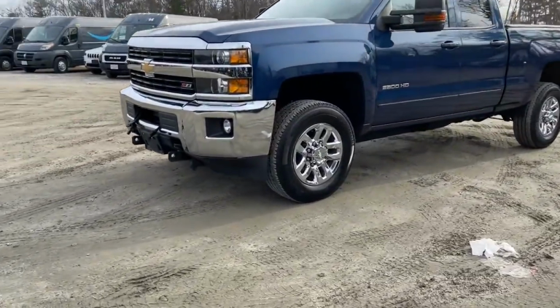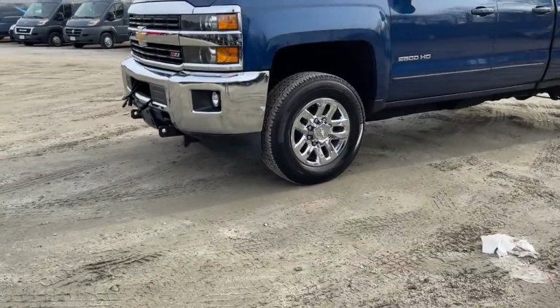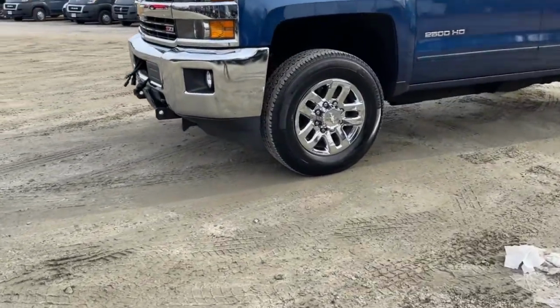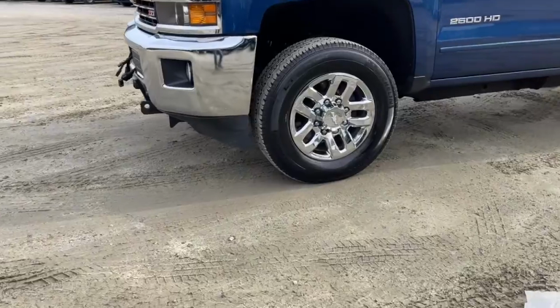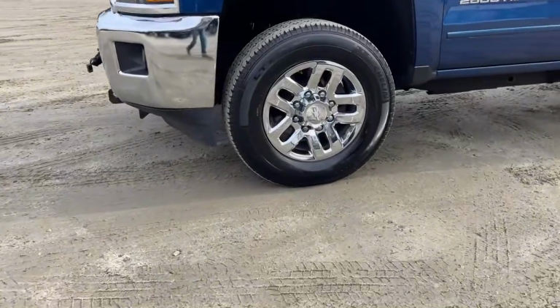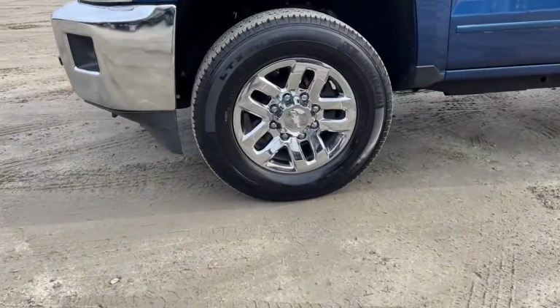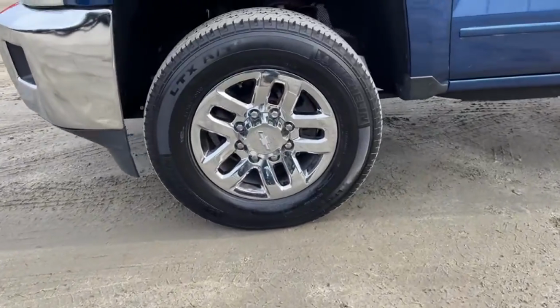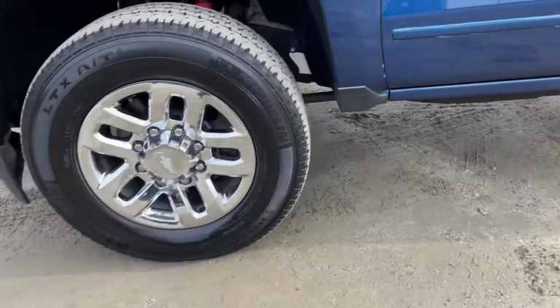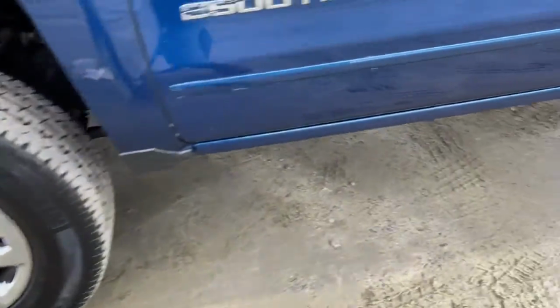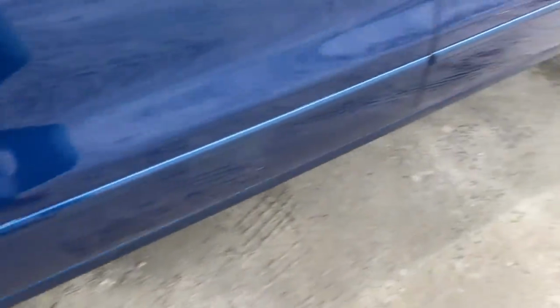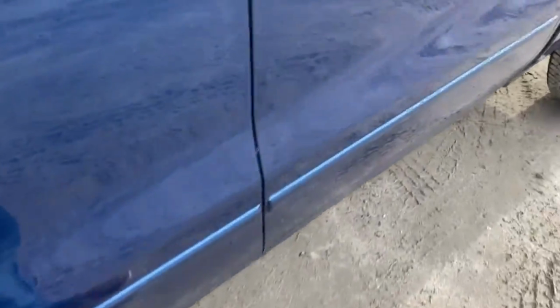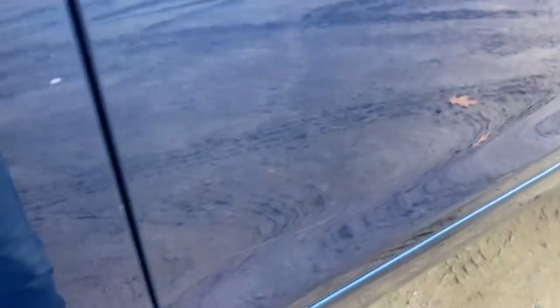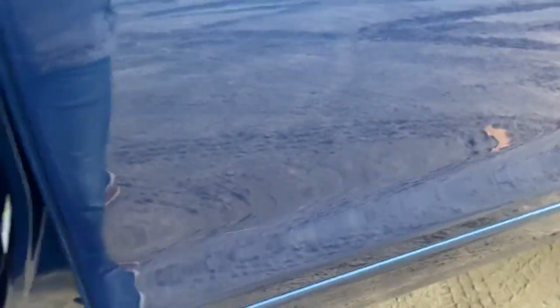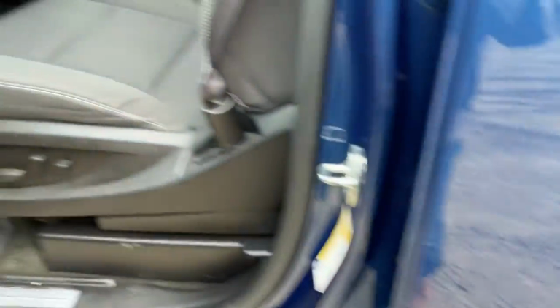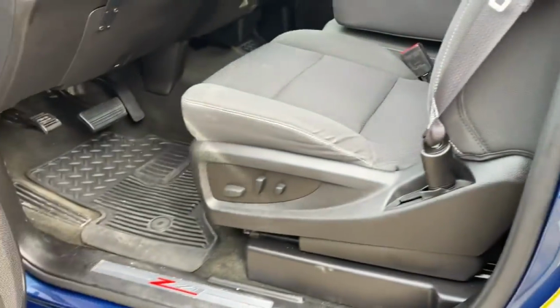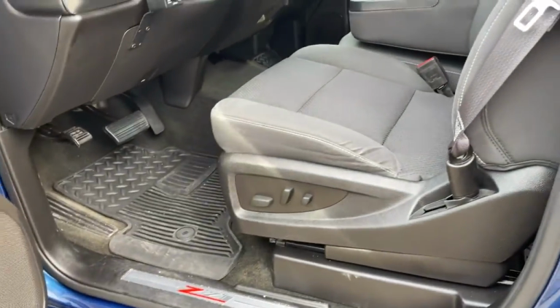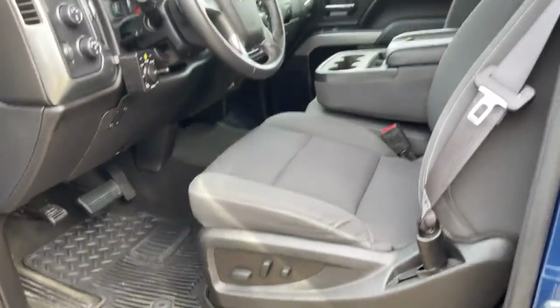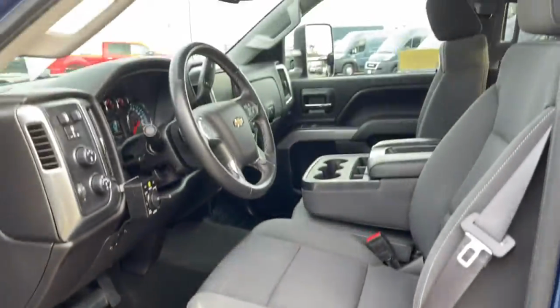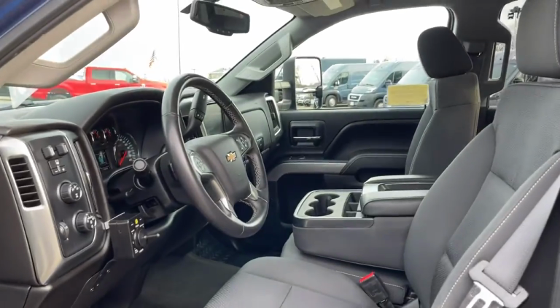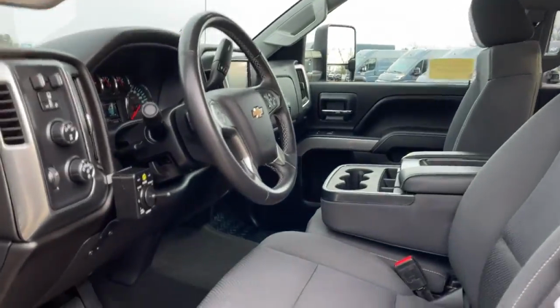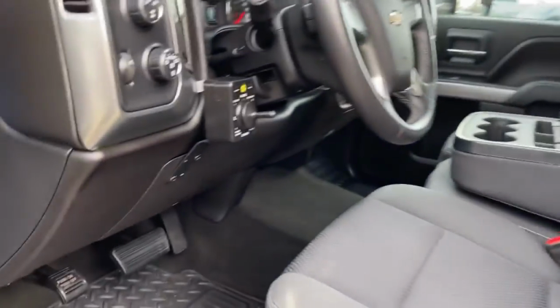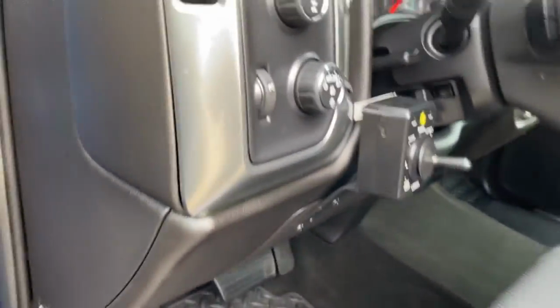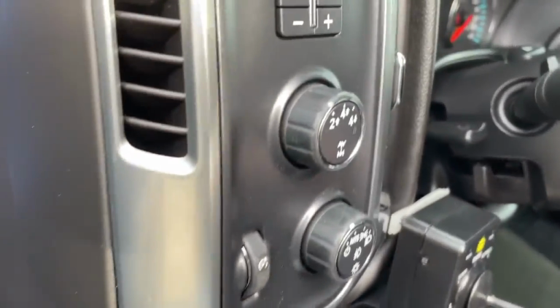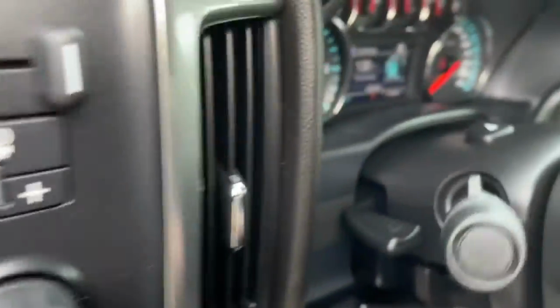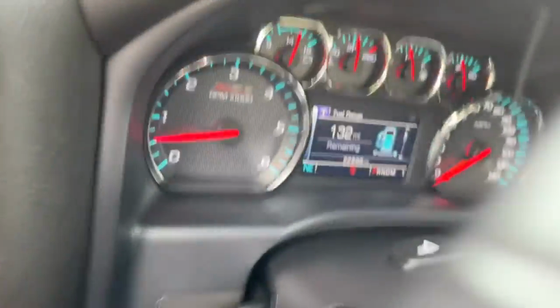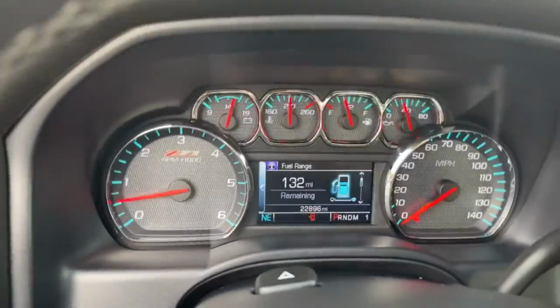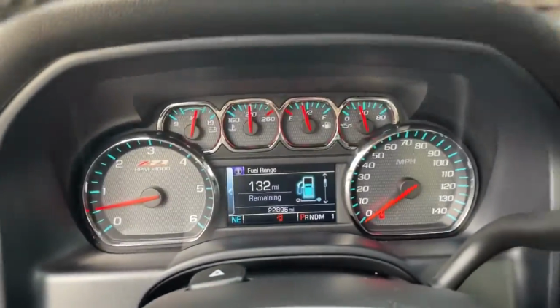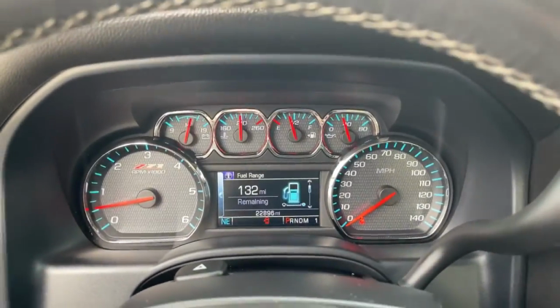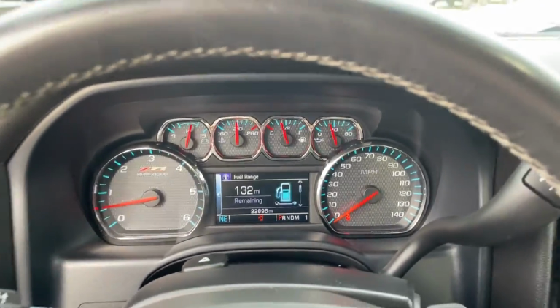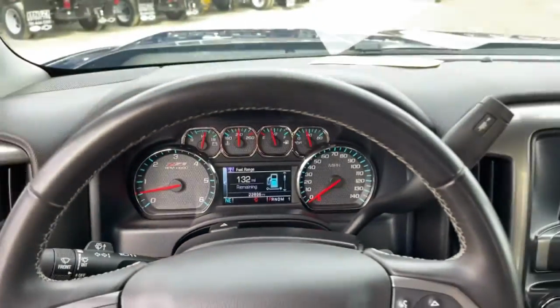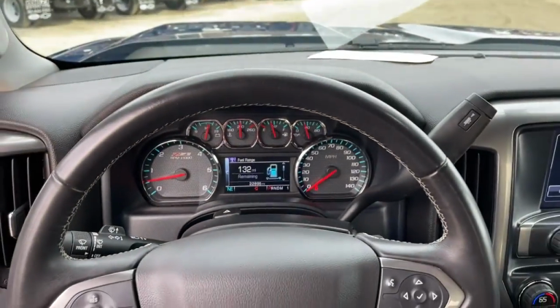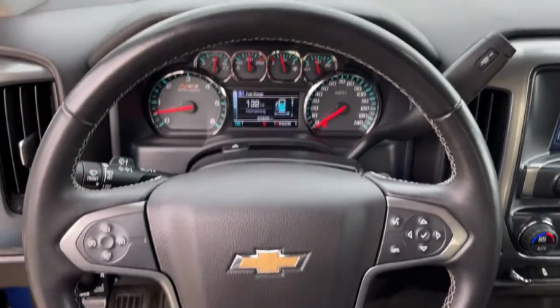Steering wheel audio controls, electronic stability control, aluminum wheels, trip computer, power windows, cruise control, four-wheel disc brakes, power steering.